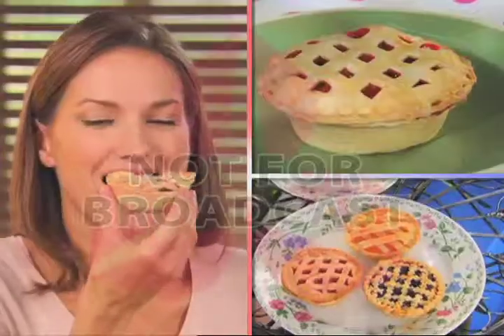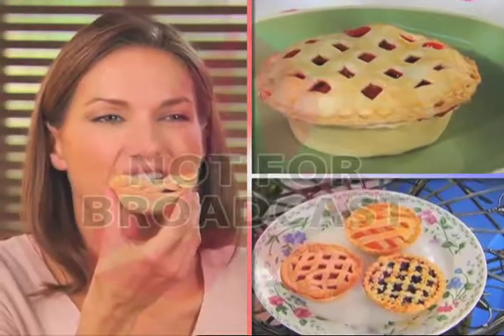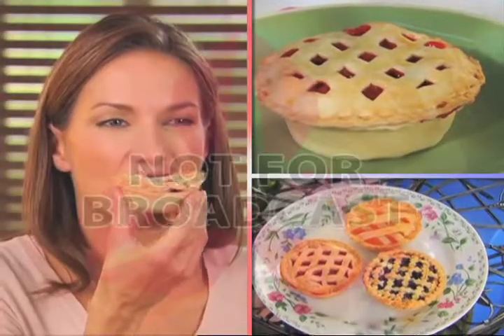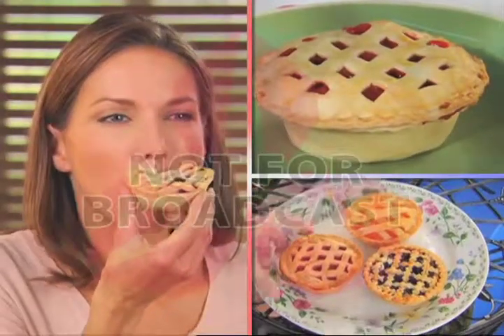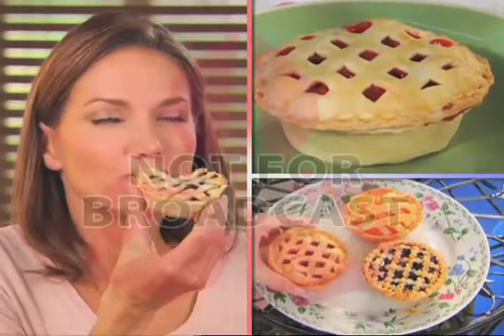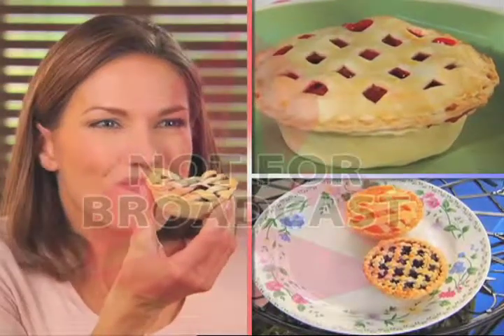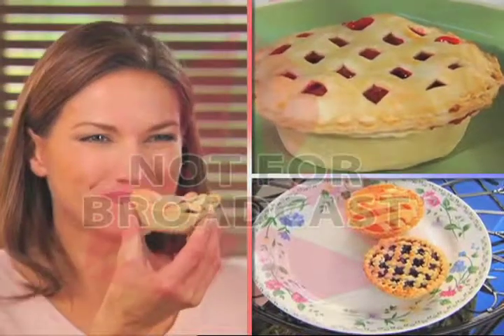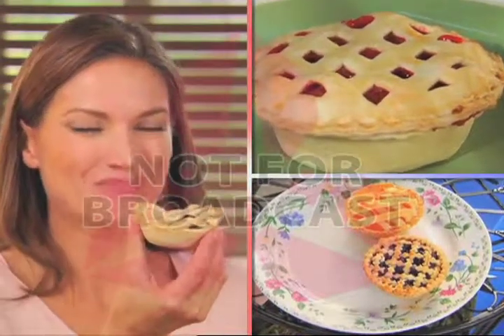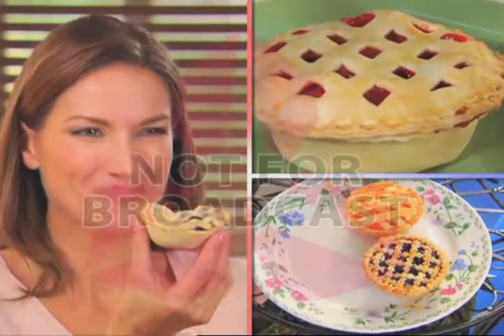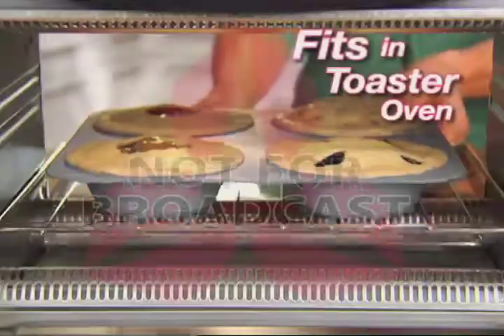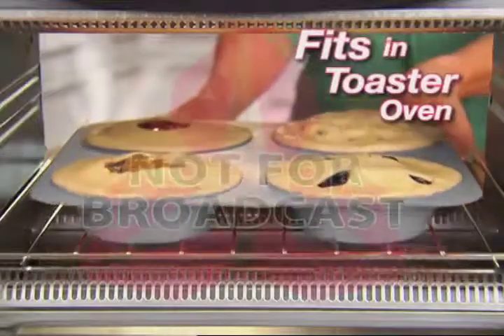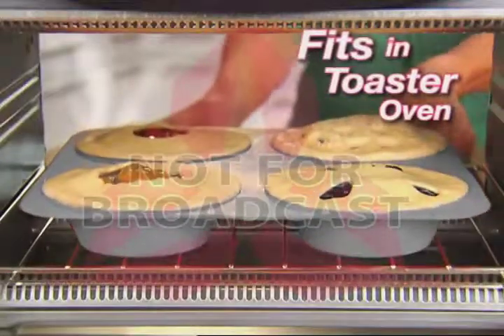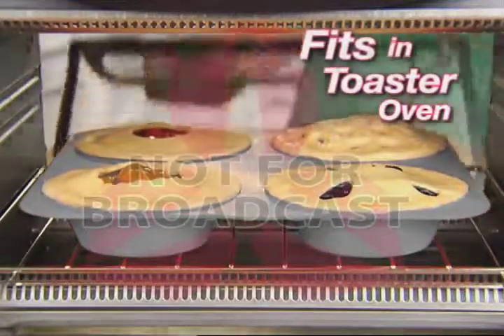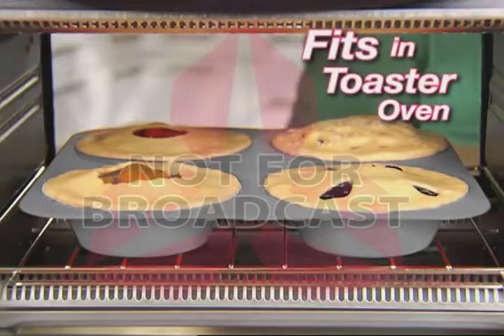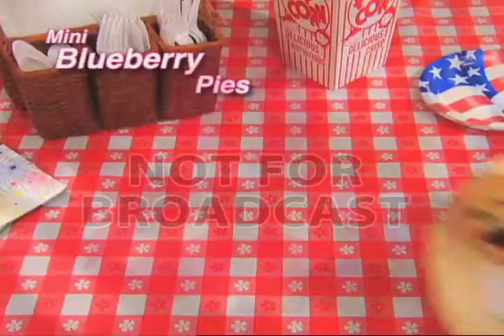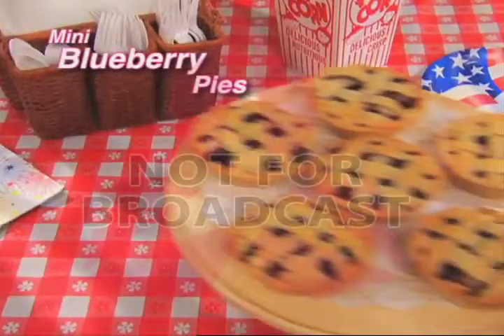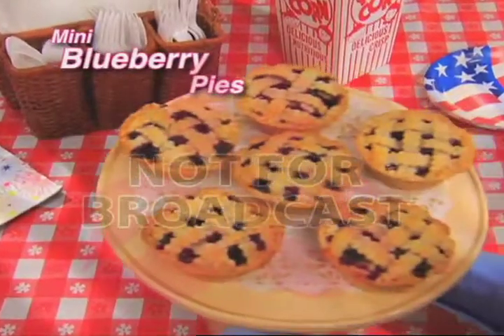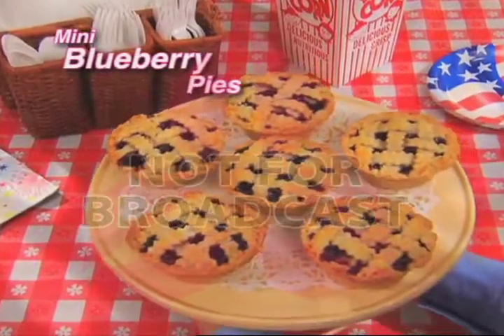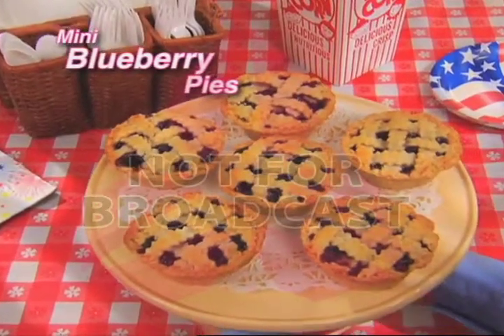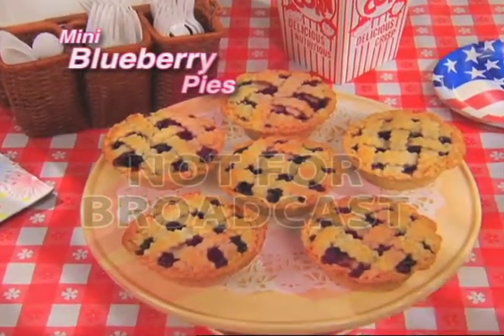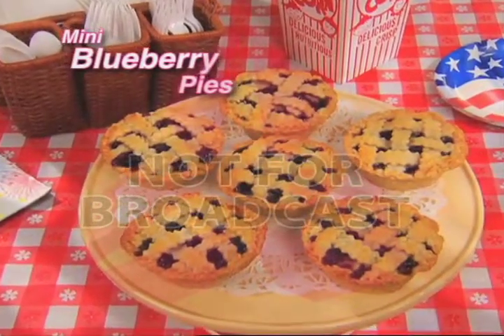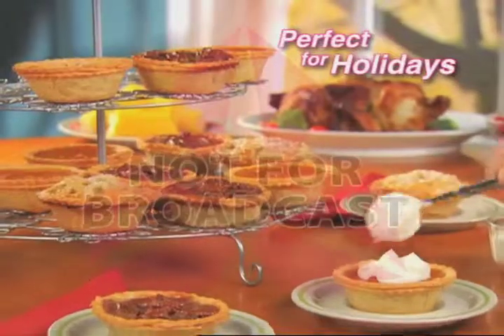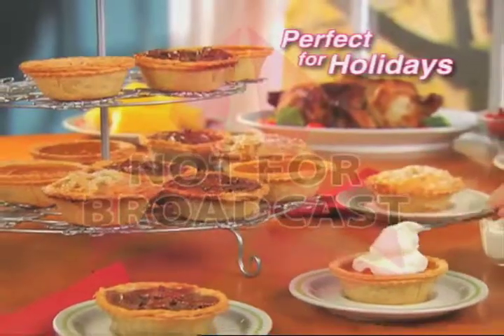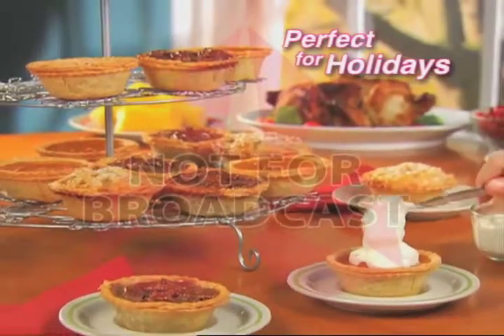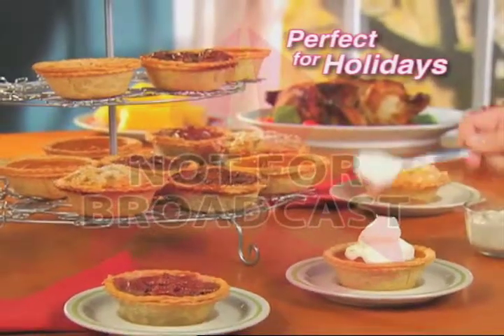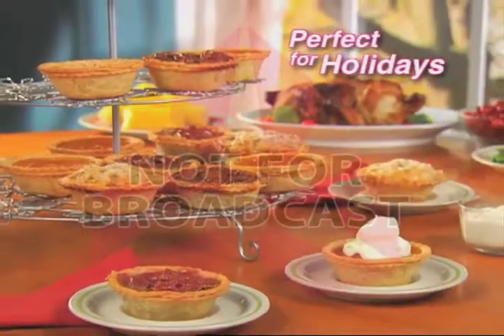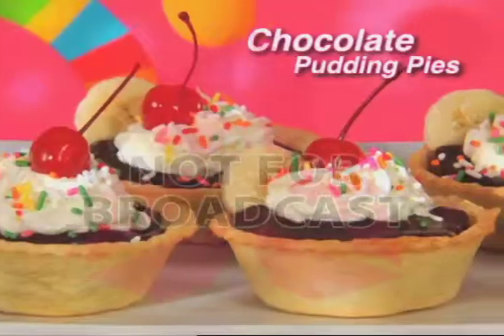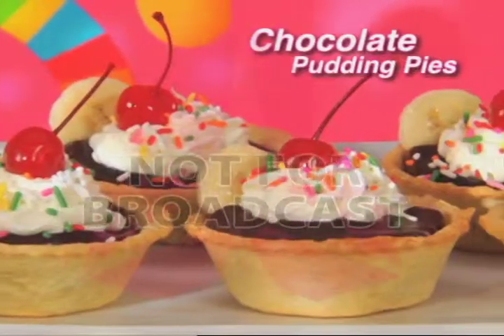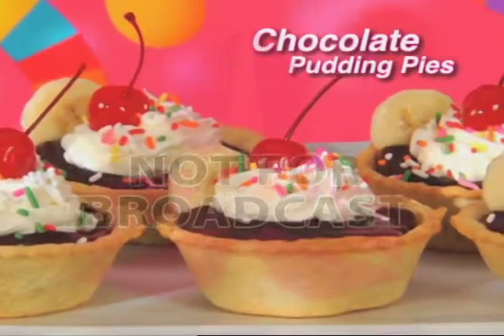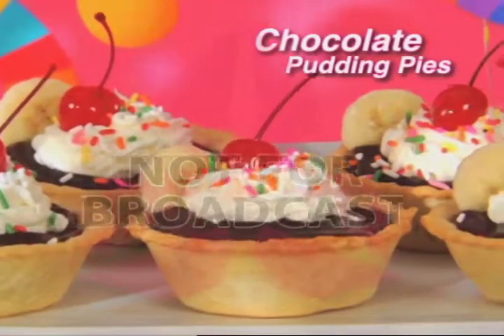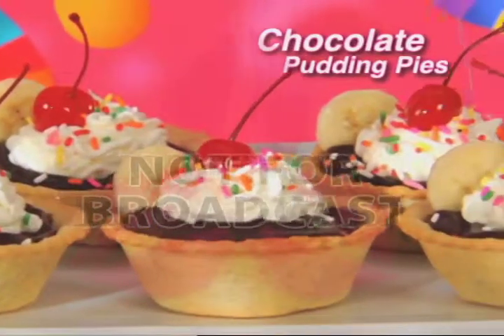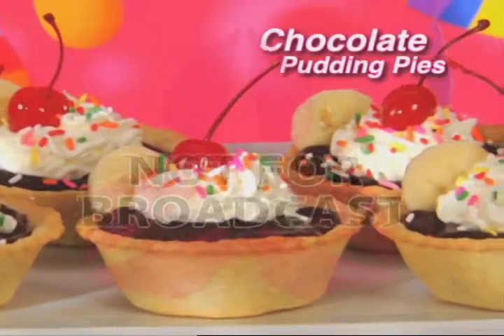My Little Pies are the perfect portion for any occasion. And because of its compact size, you can even use your toaster oven to bake mini blueberry pies on the 4th of July. Add them to any holiday spread, or put a cherry on top of the cutest chocolate pudding pies.